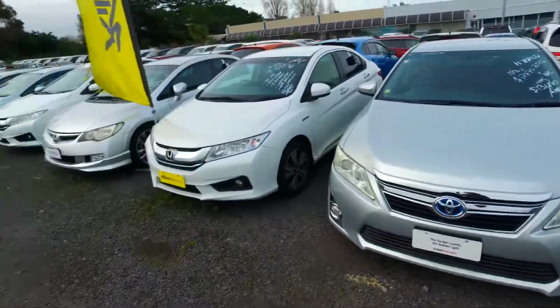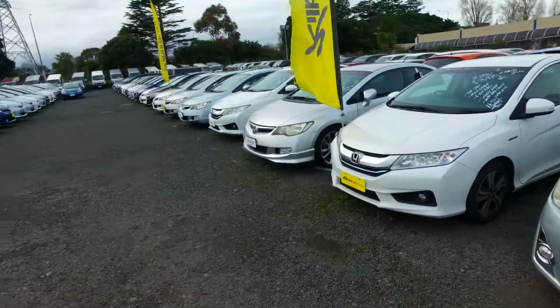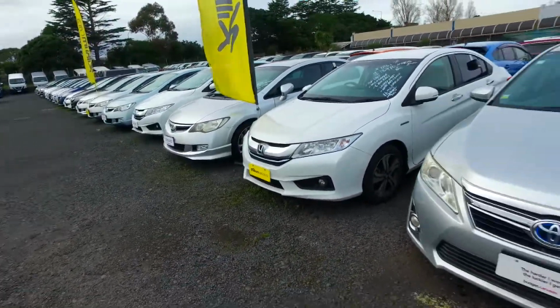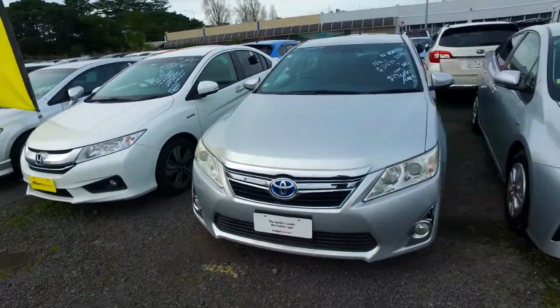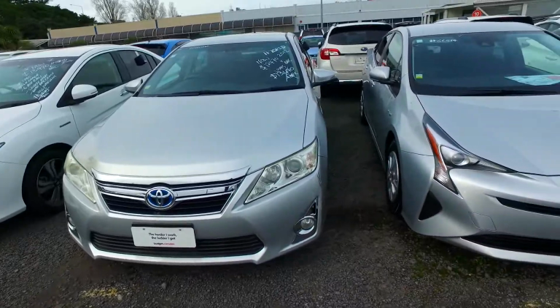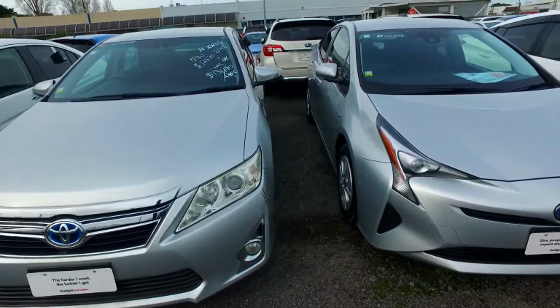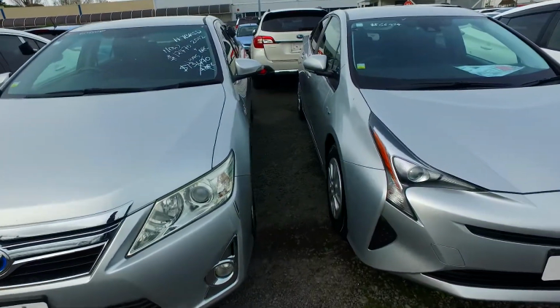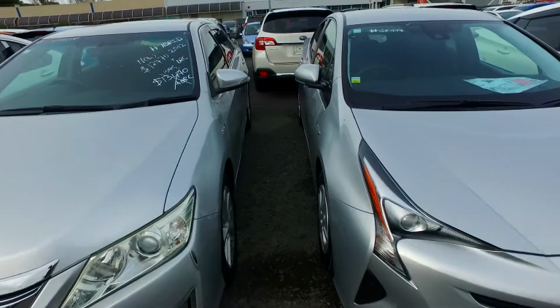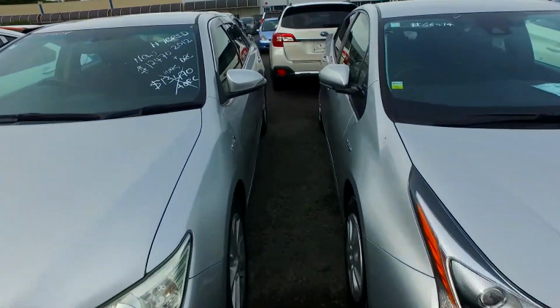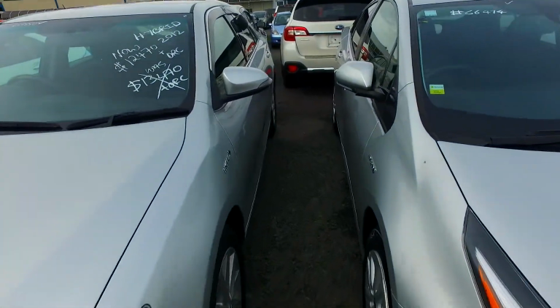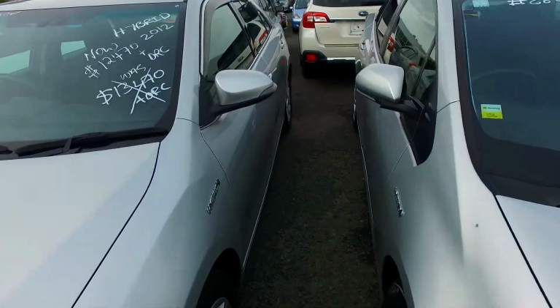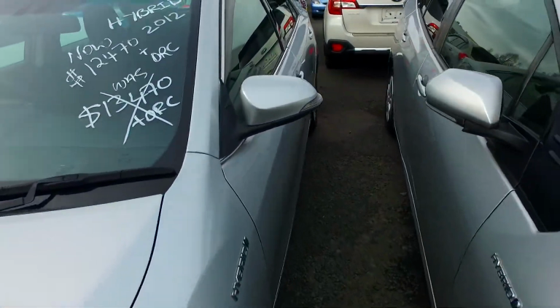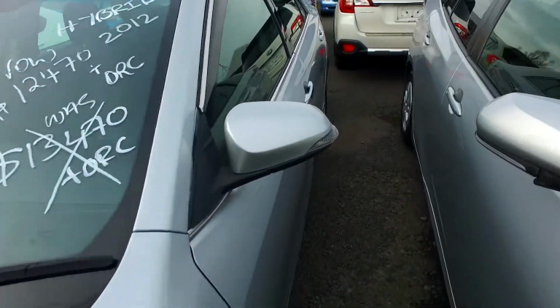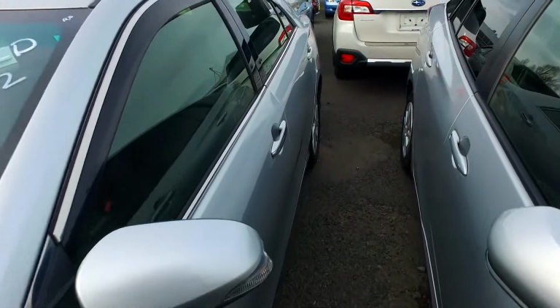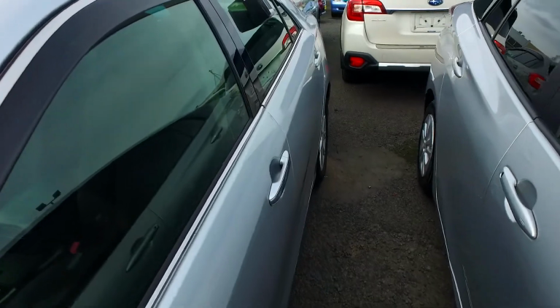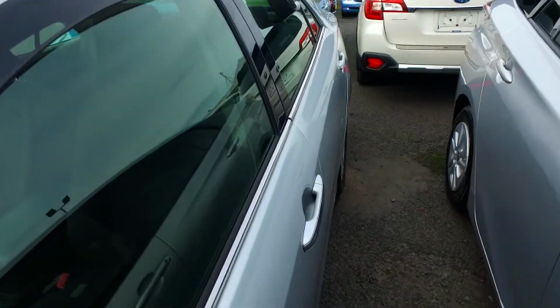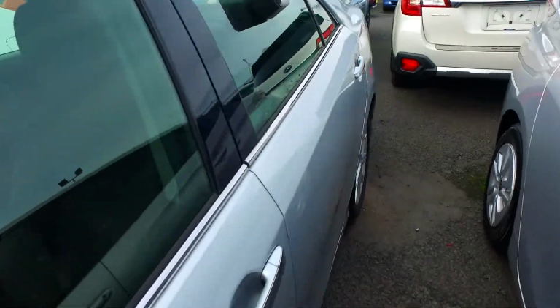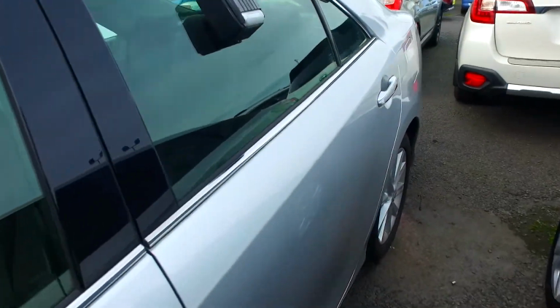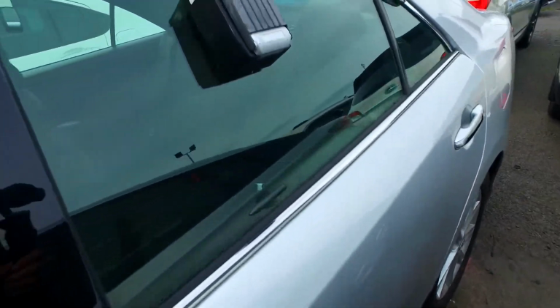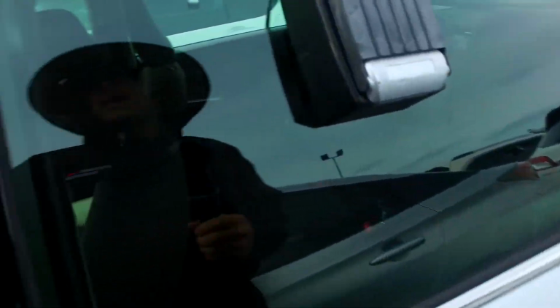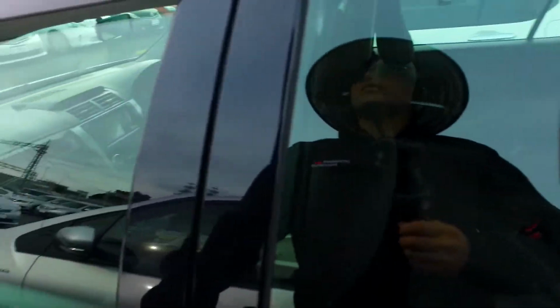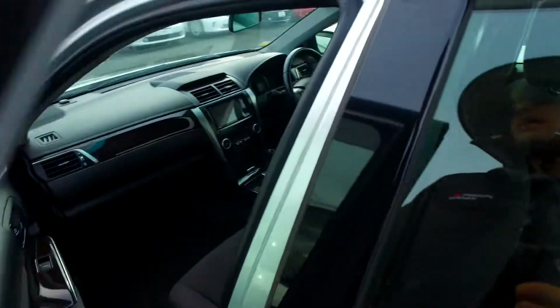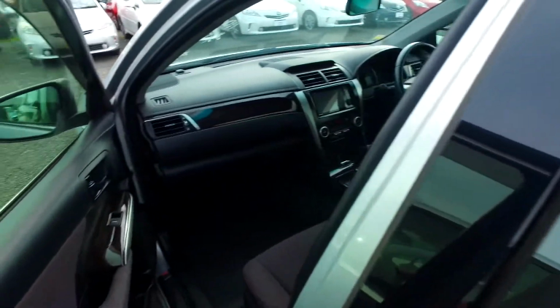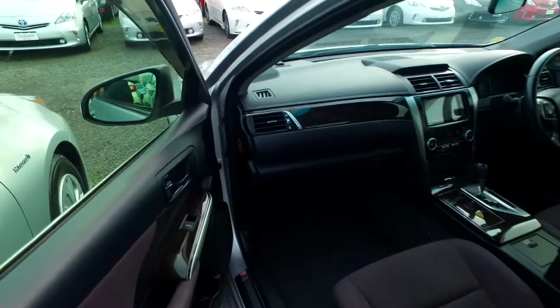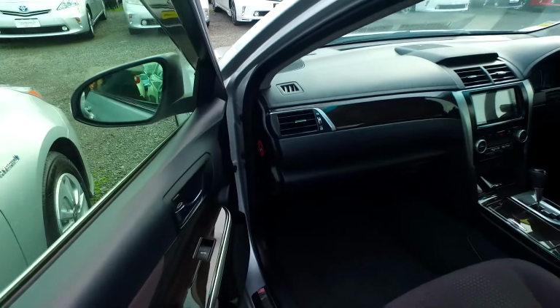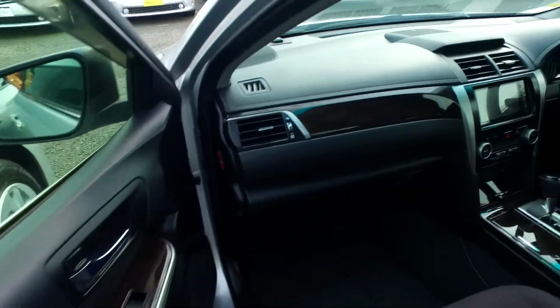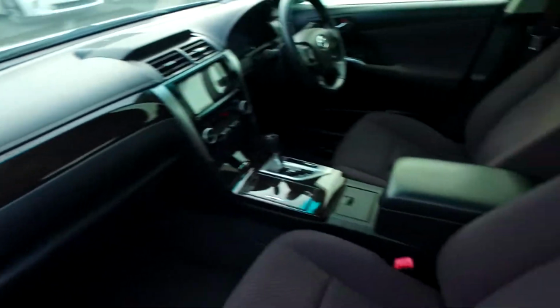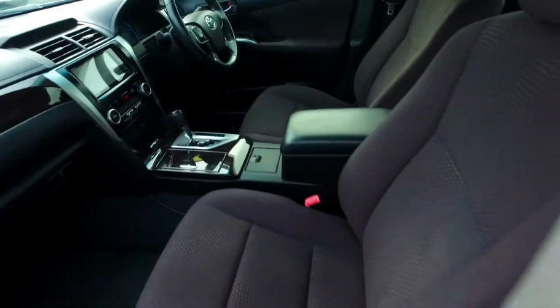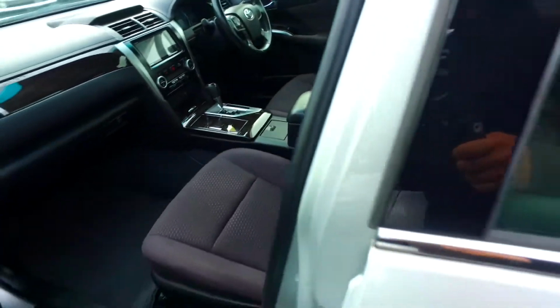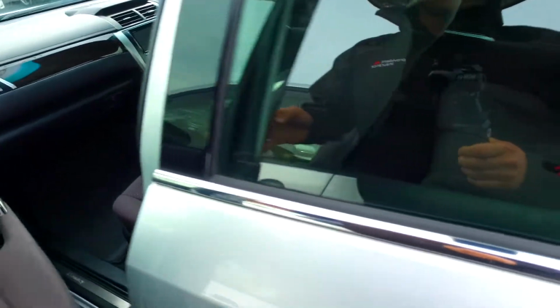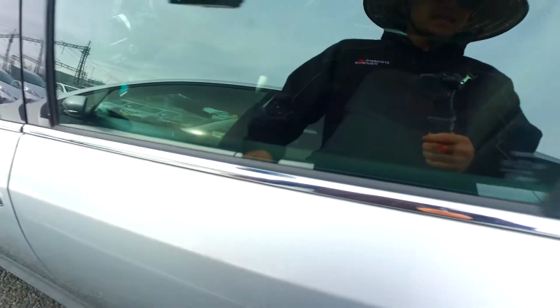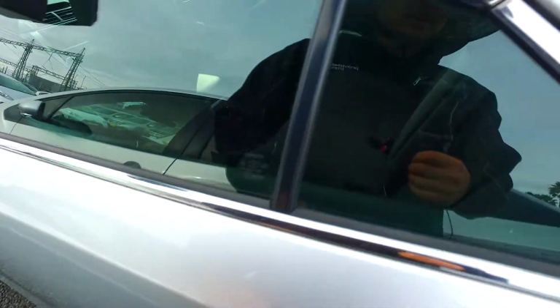I understand you have a 2011 Mazda CX-7 done about 130,000 Ks in black in very good condition. Bring it on, let us check it out and we'll go from there. We'll call into other yards and wholesalers on your behalf to achieve the best possible trading figure we can and try to sustain it.